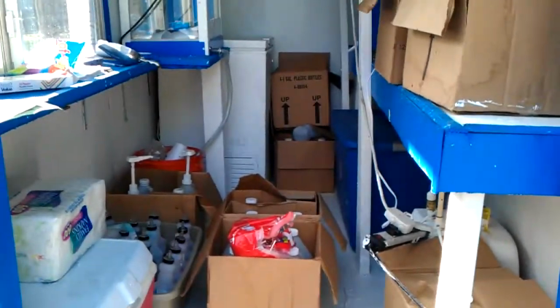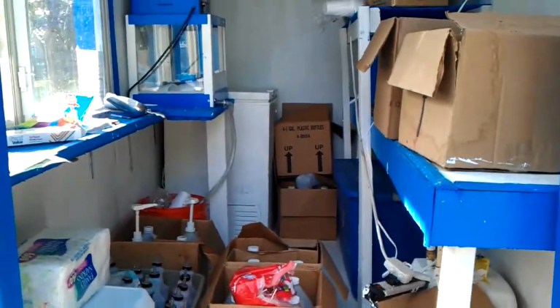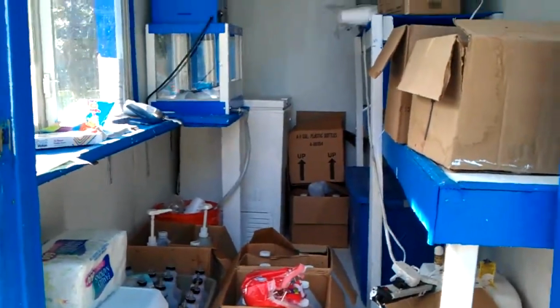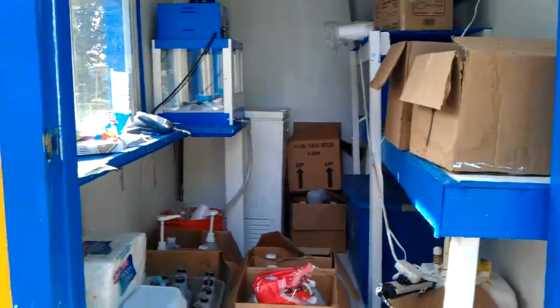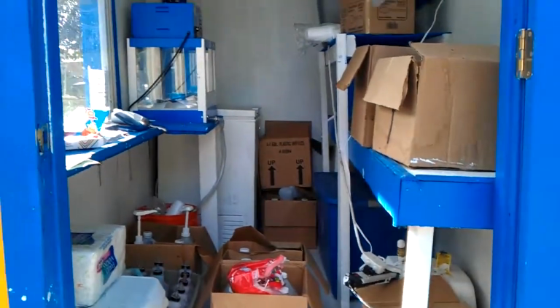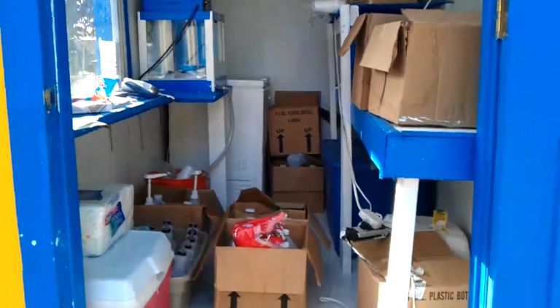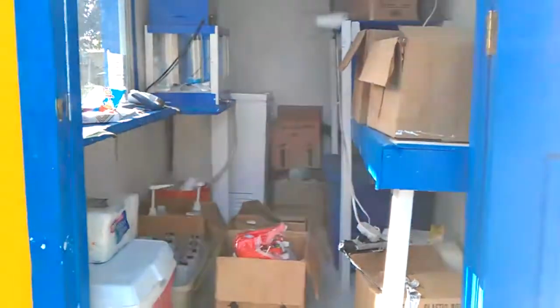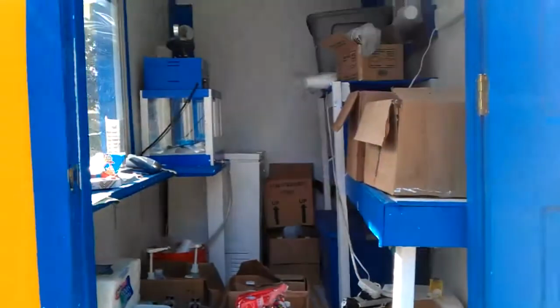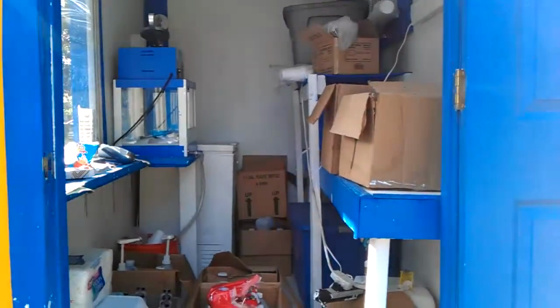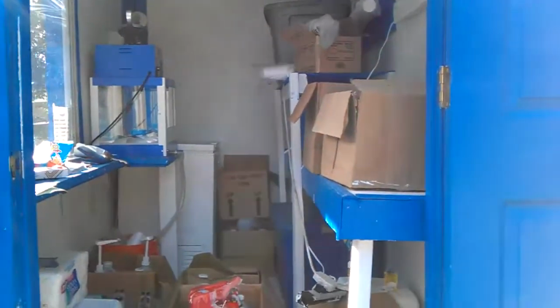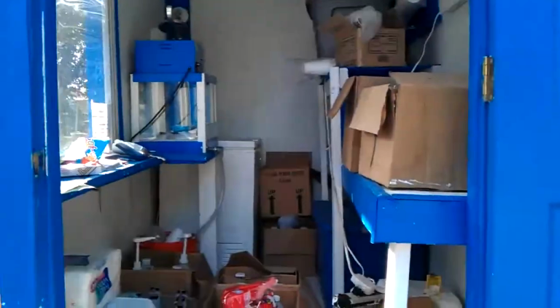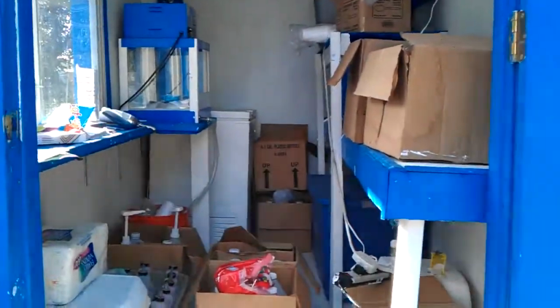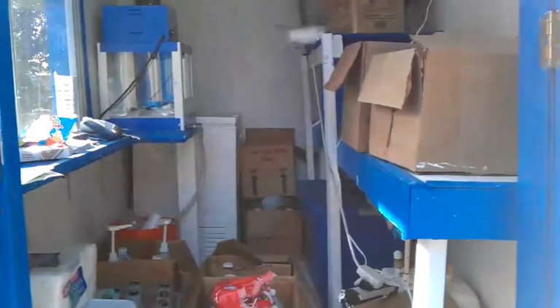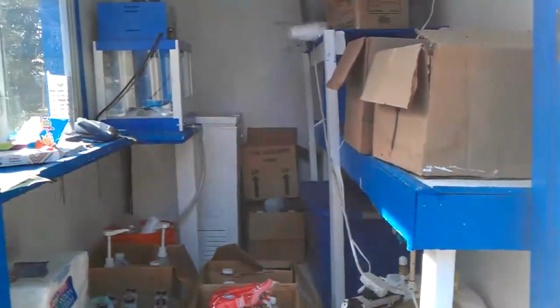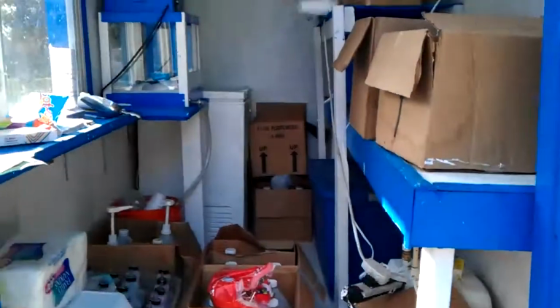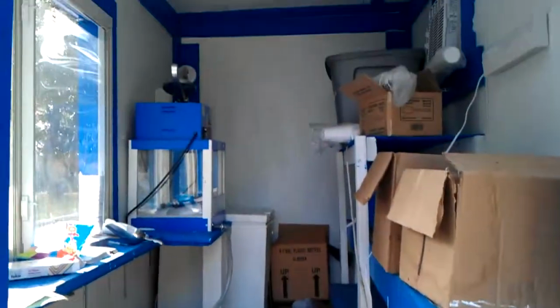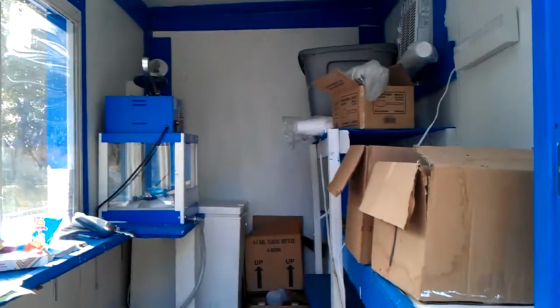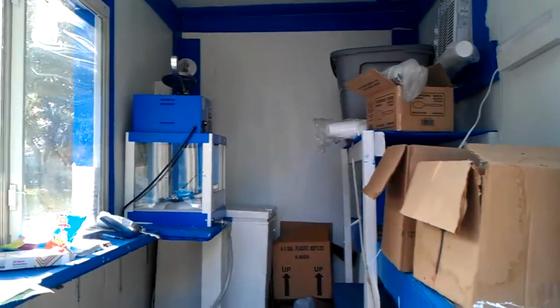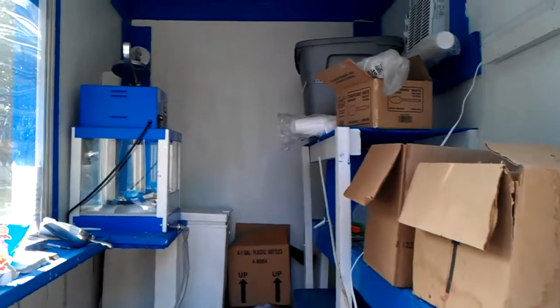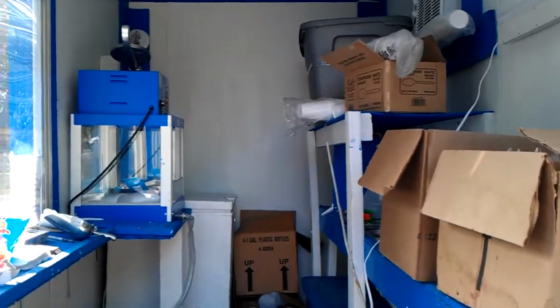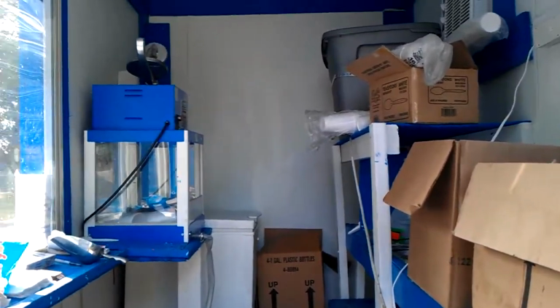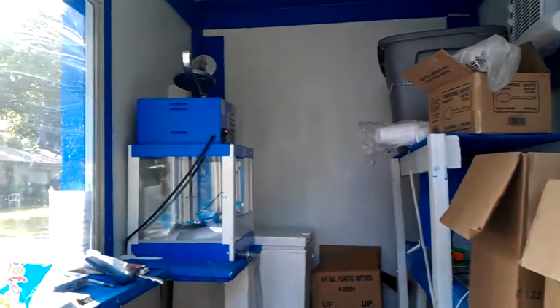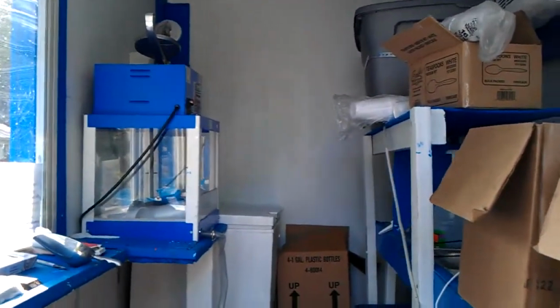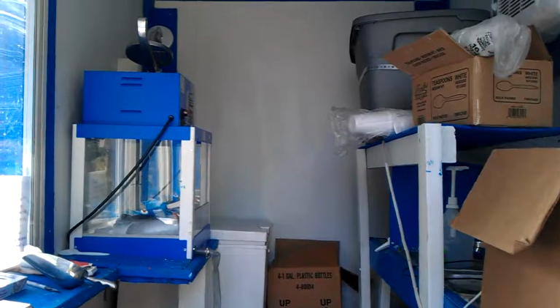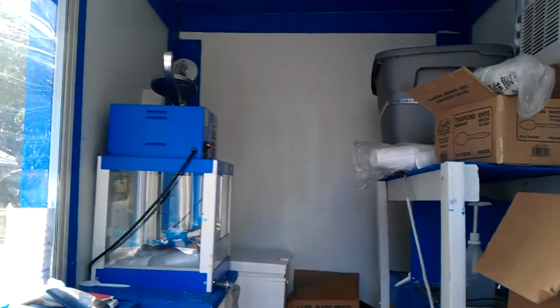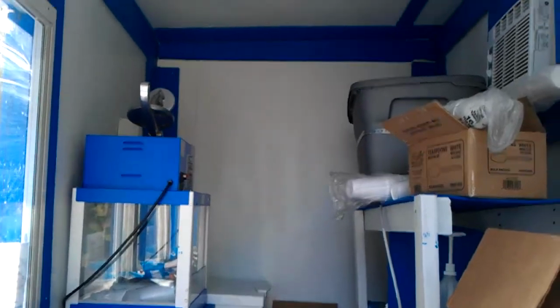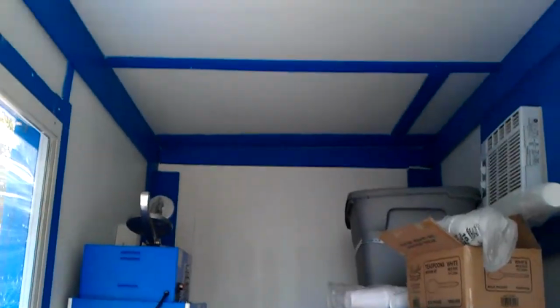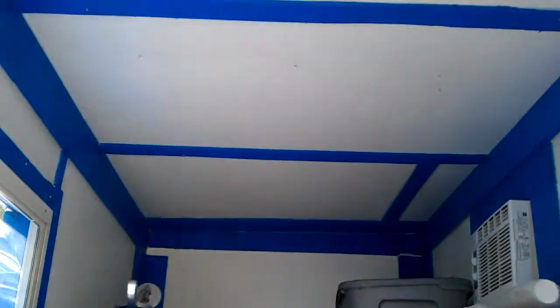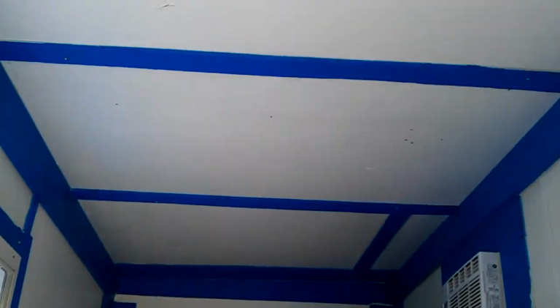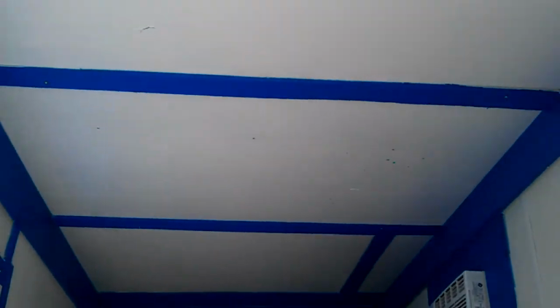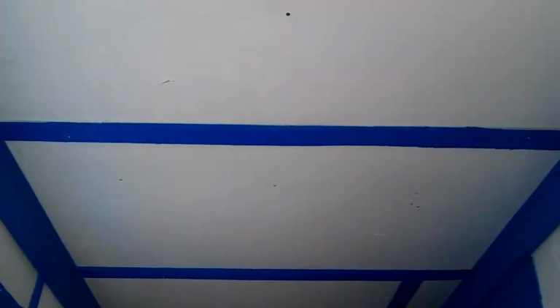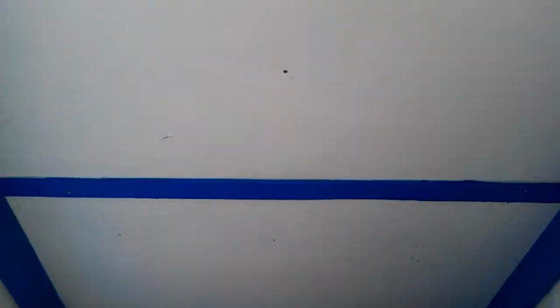This is a picture of the trailer standing outside looking inside. It's a picture of the ceiling.